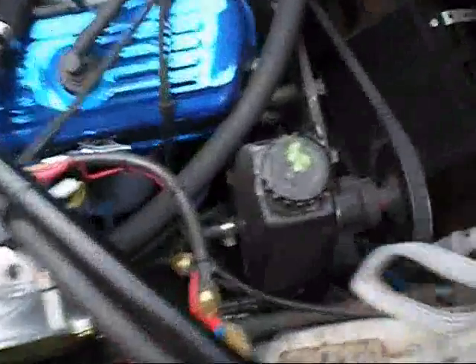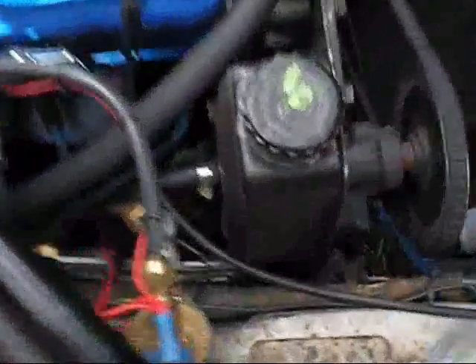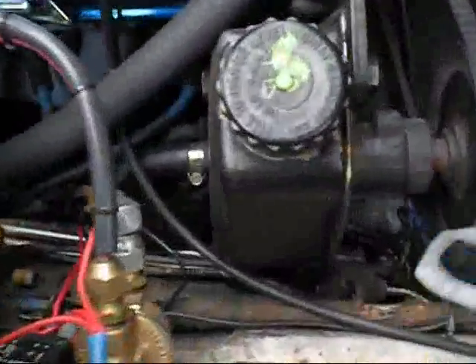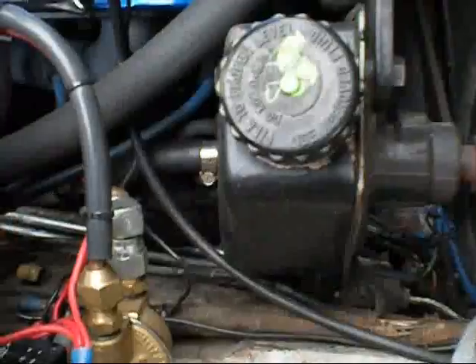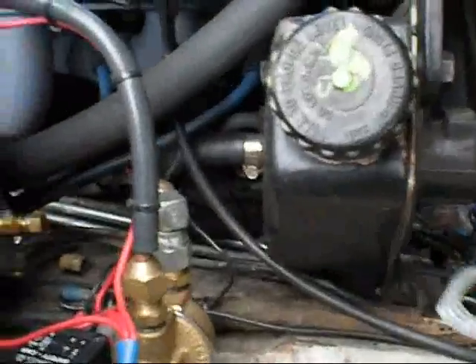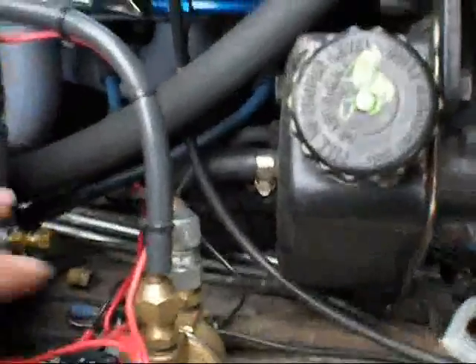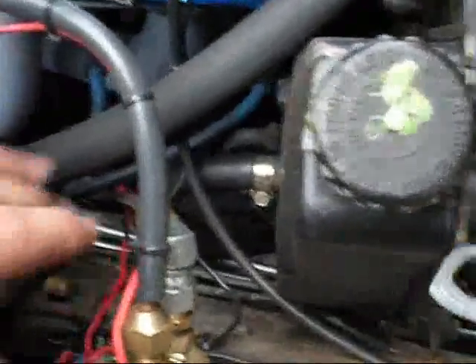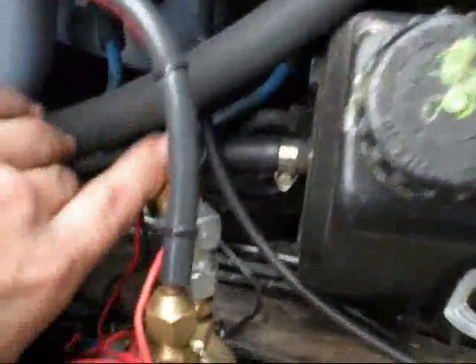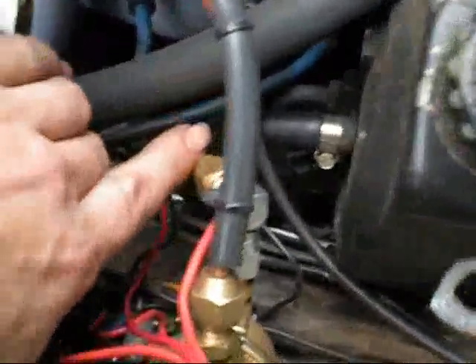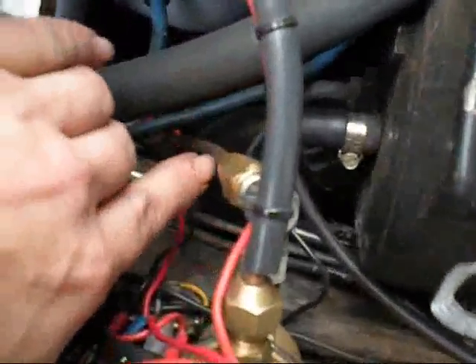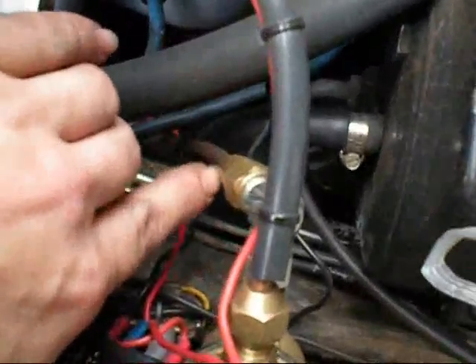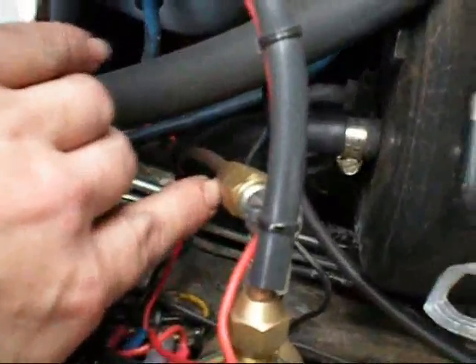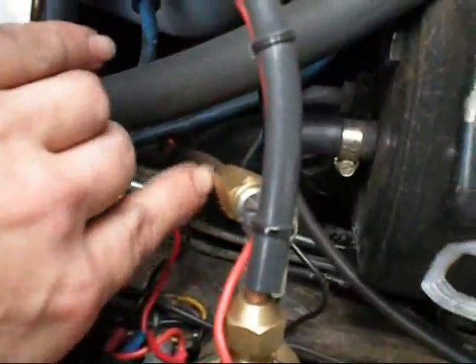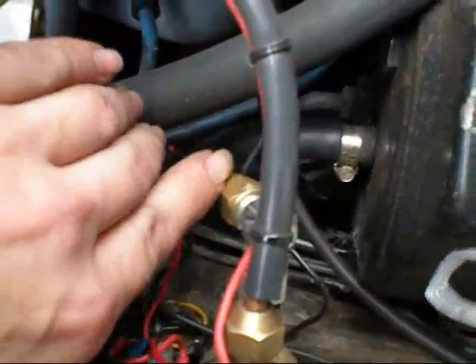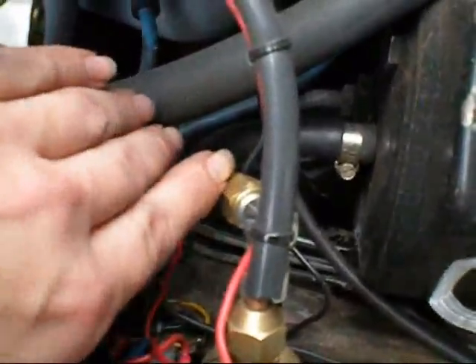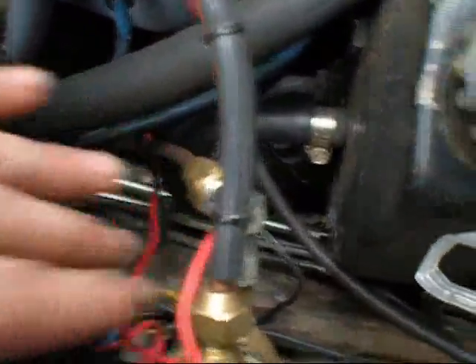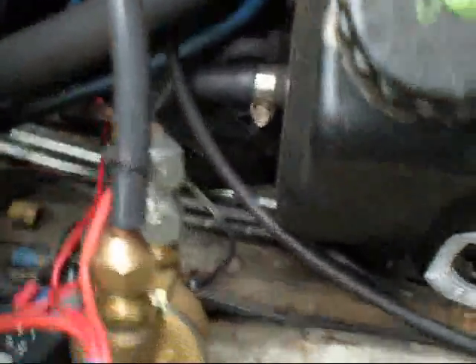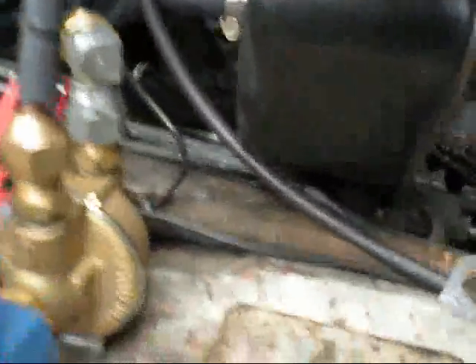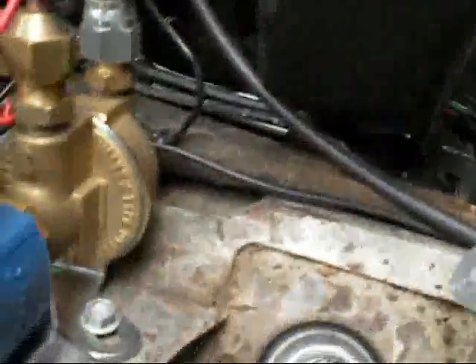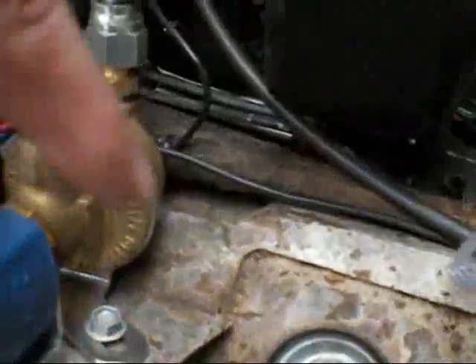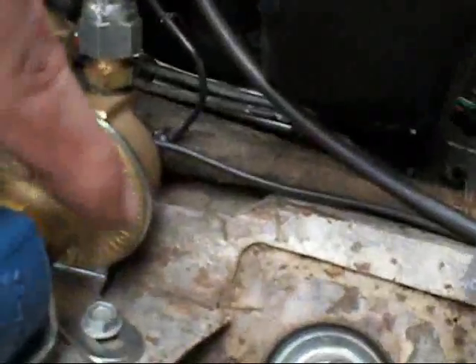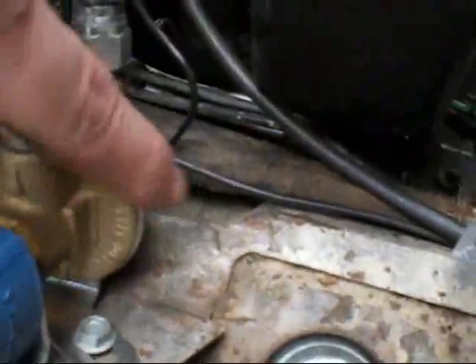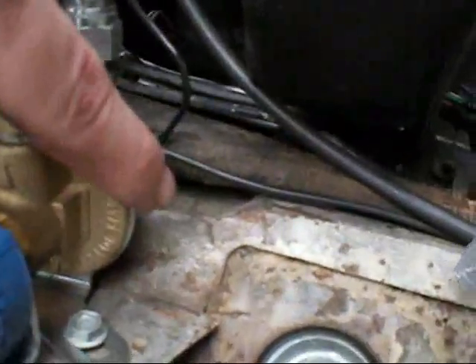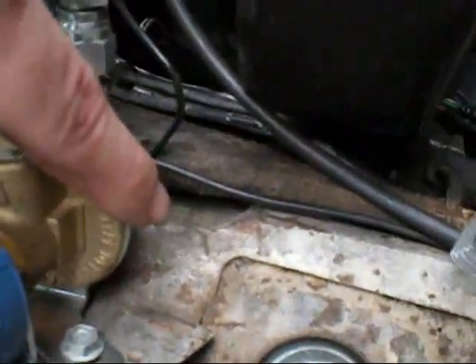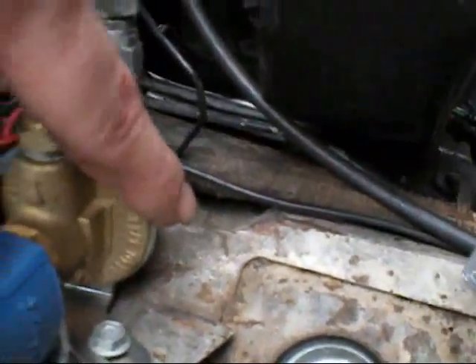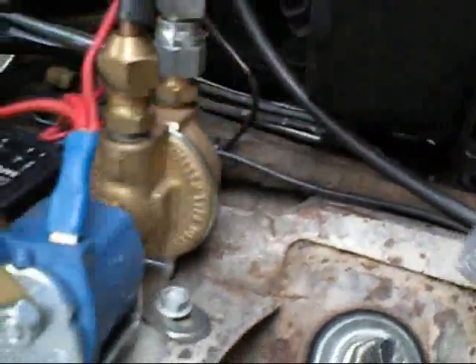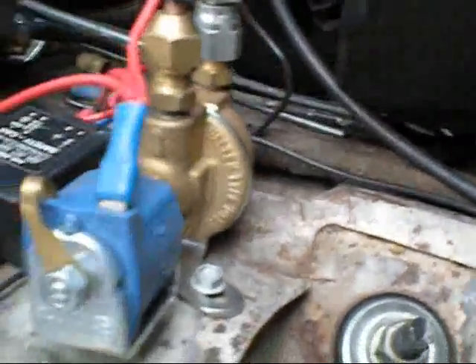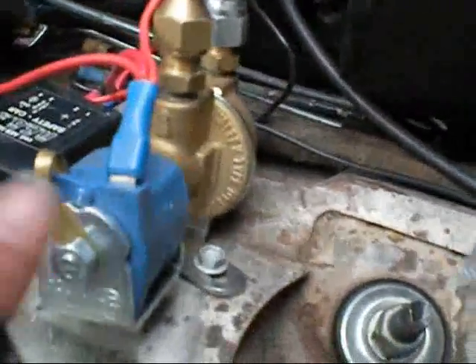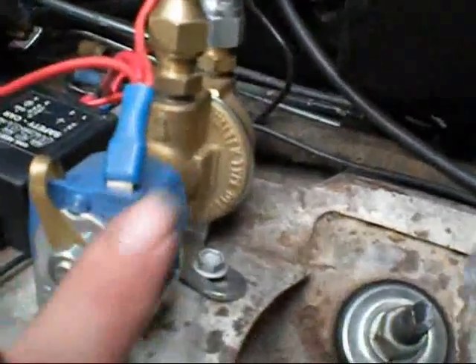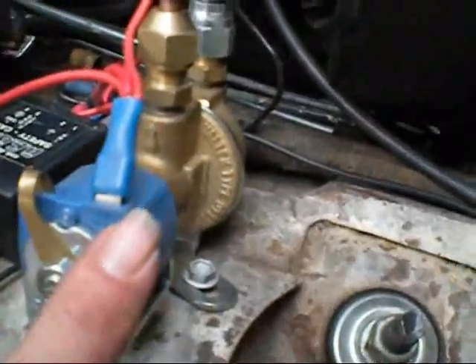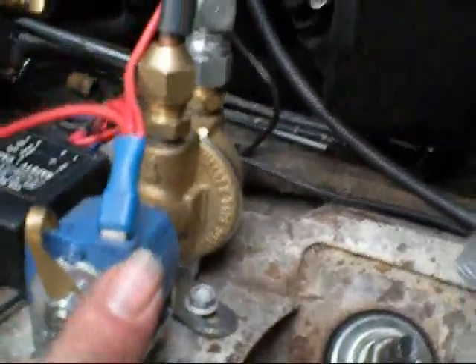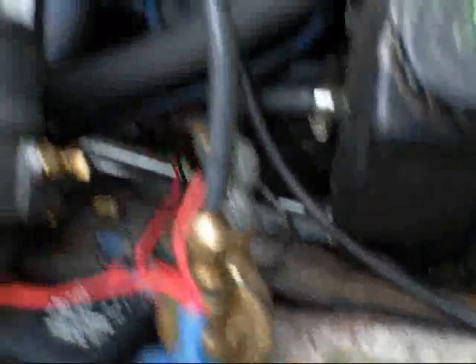The gas comes to the engine bay through this — a high pressure liquid gas line. It goes into the gas regulator and the stop solenoid.